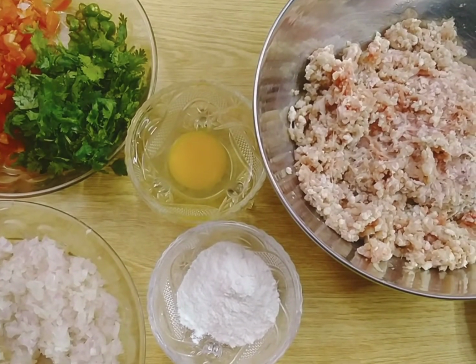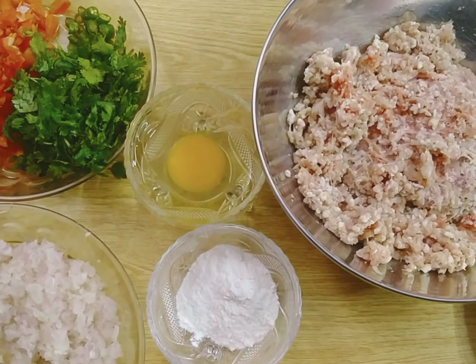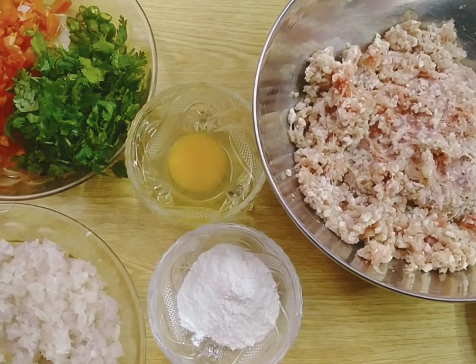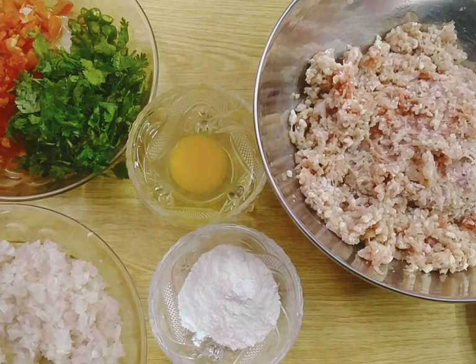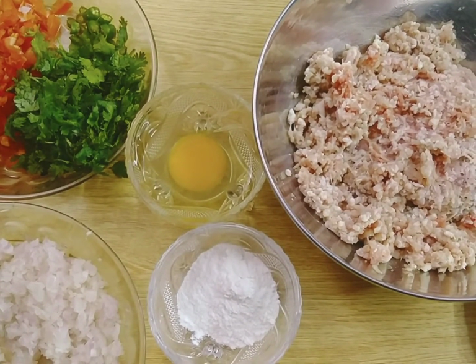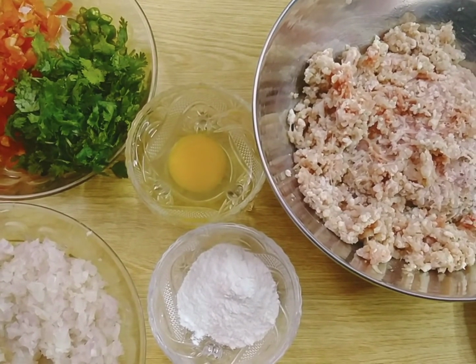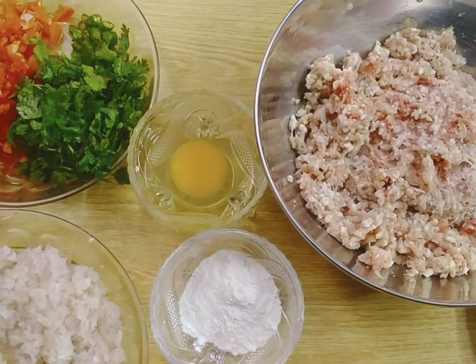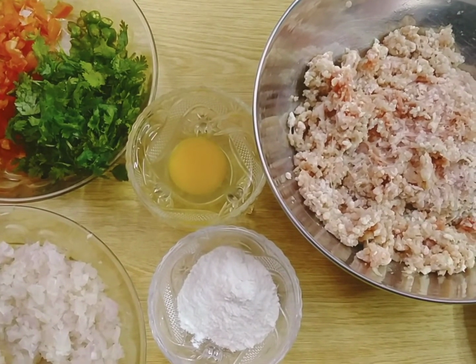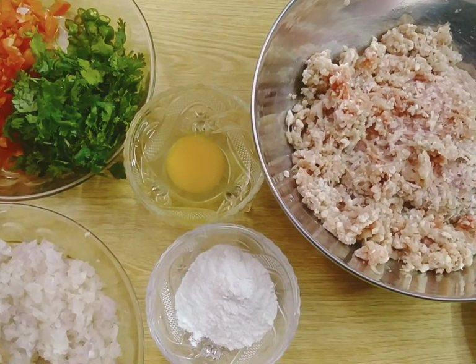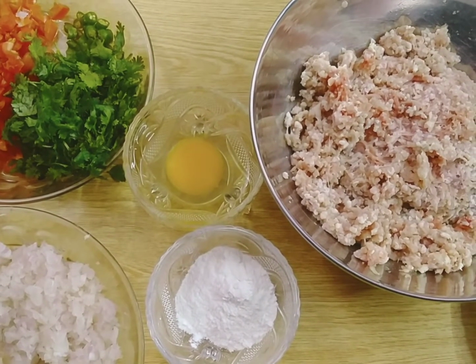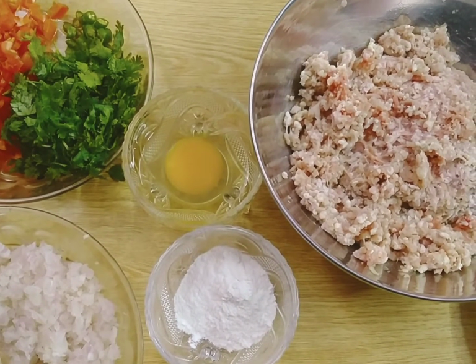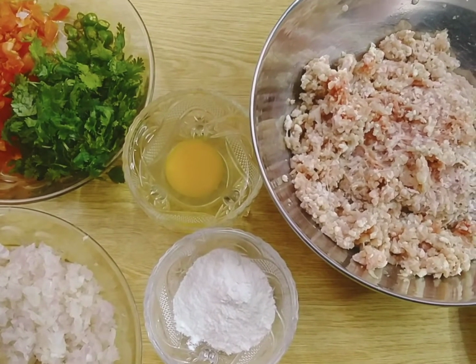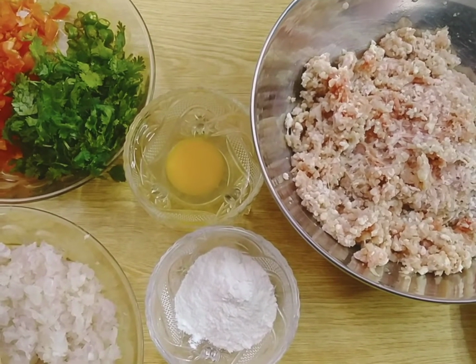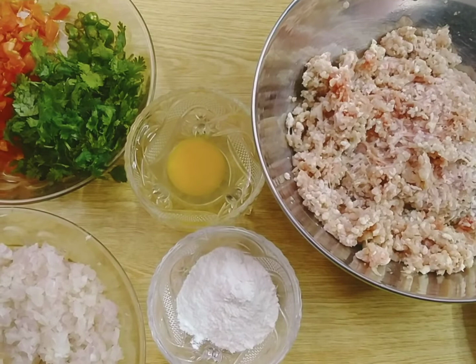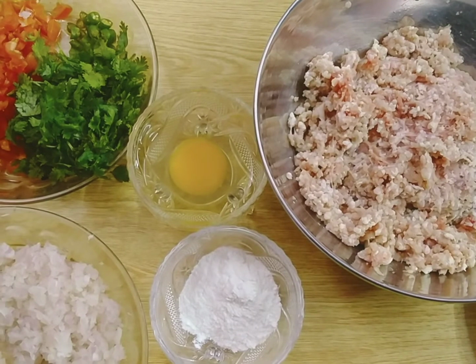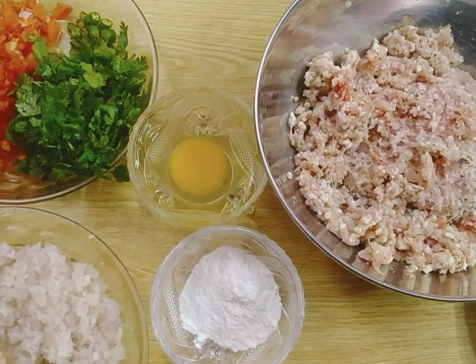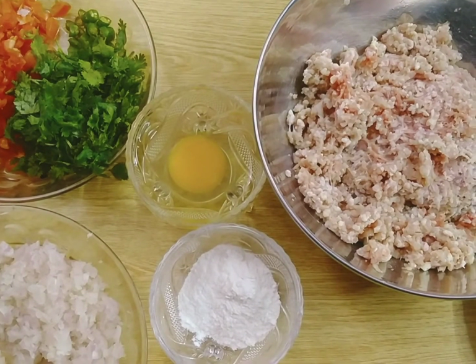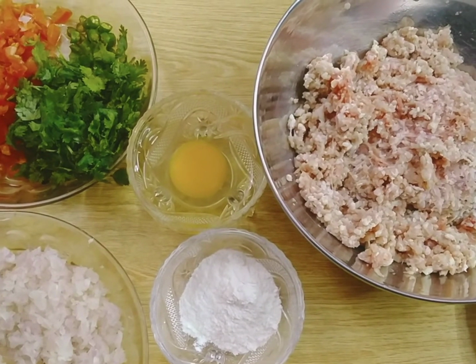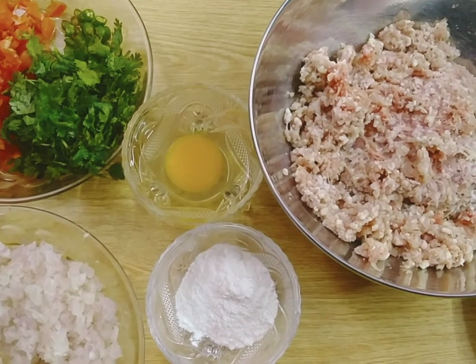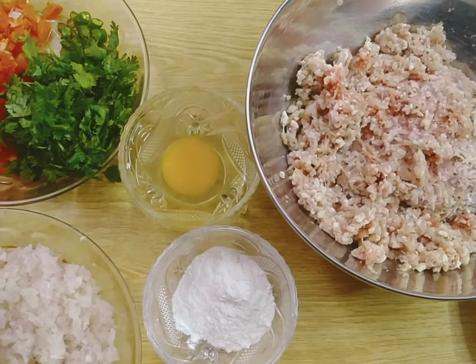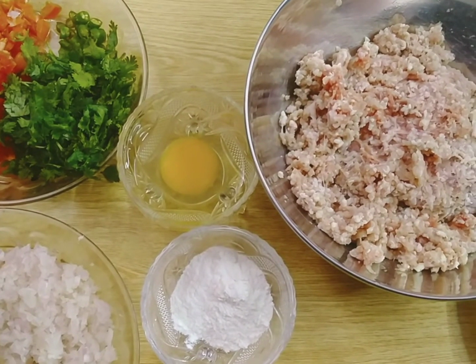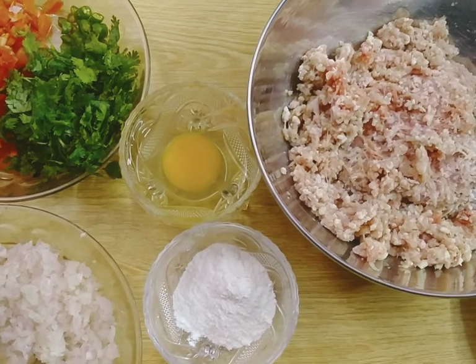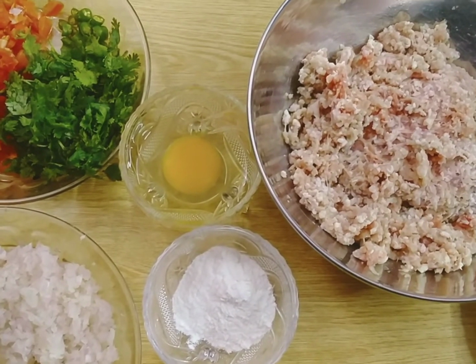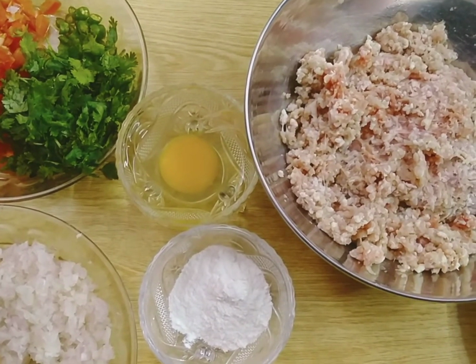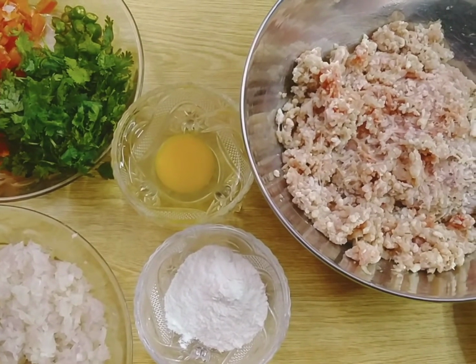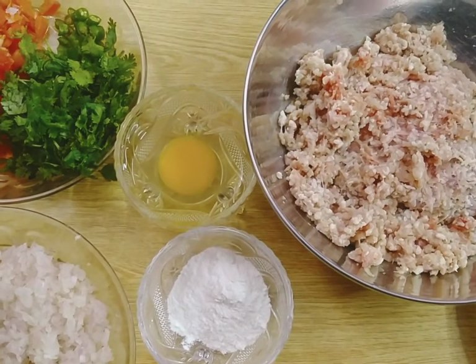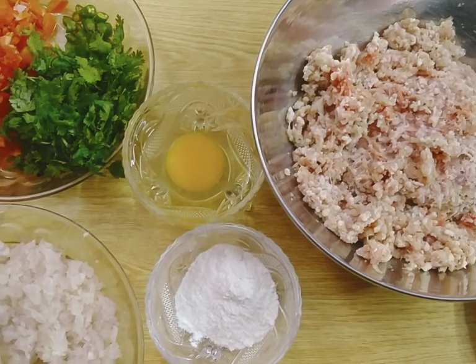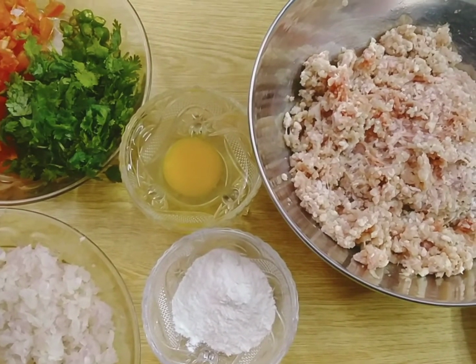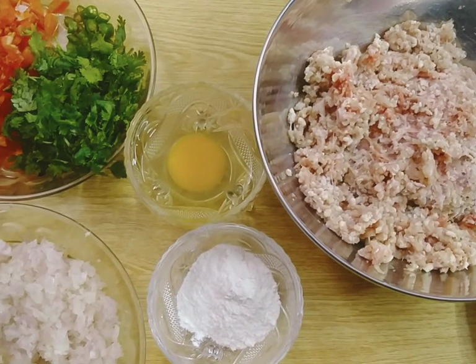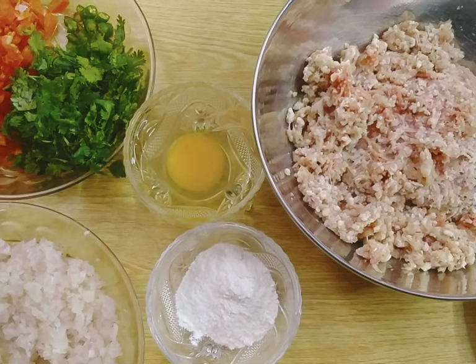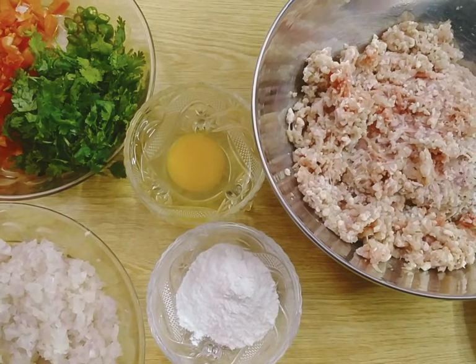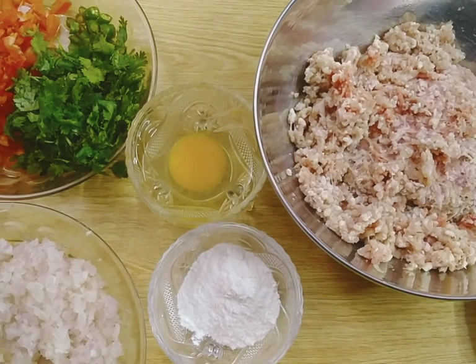Hello everyone, I am Ayesha Khan with you and today I am going to share a very delicious recipe. Let's start our recipe.